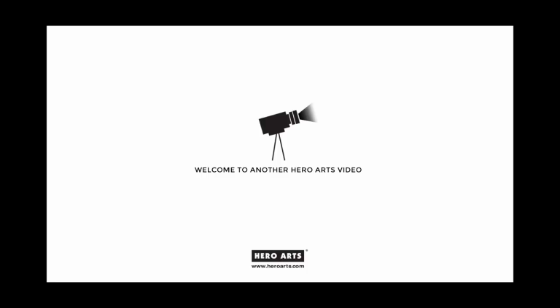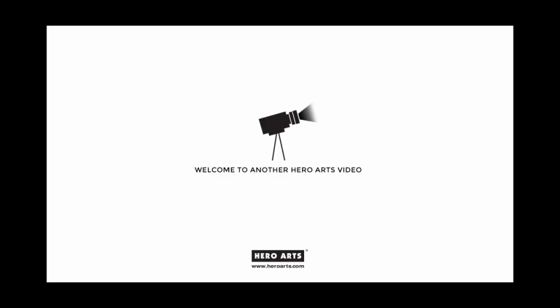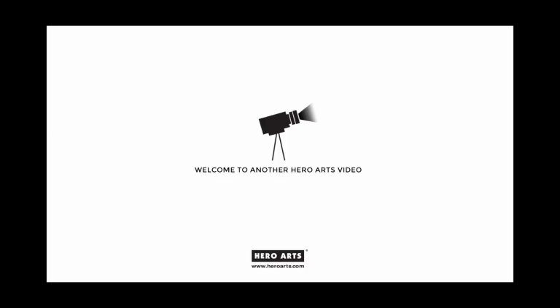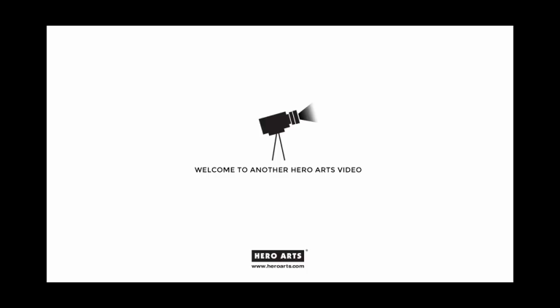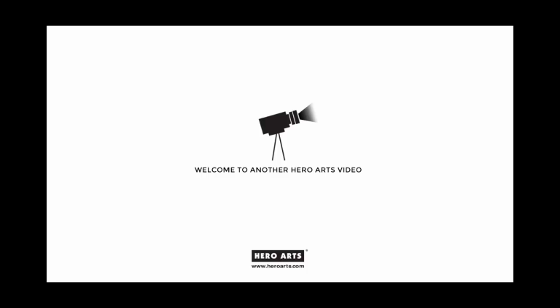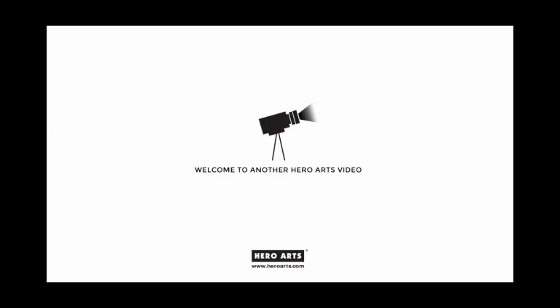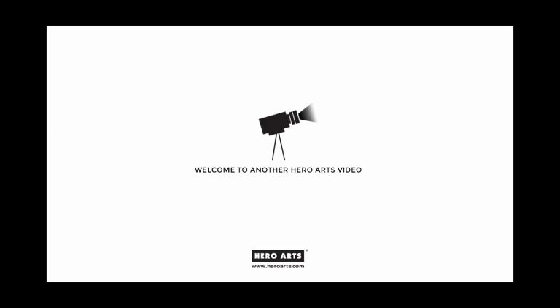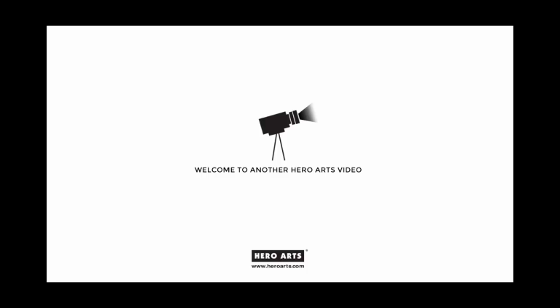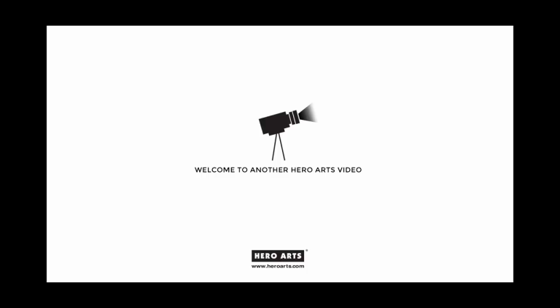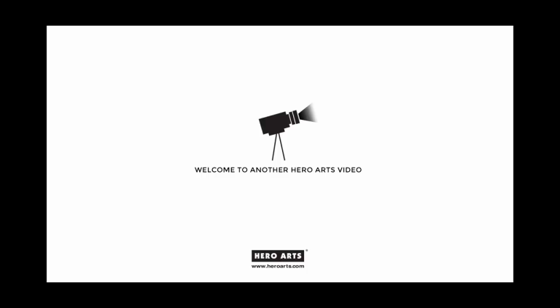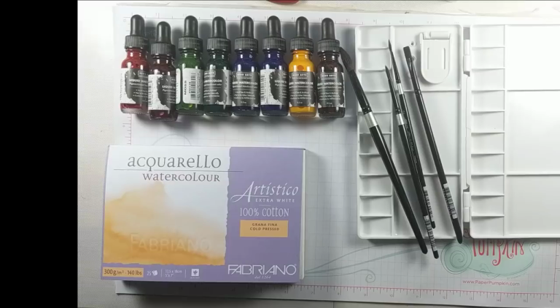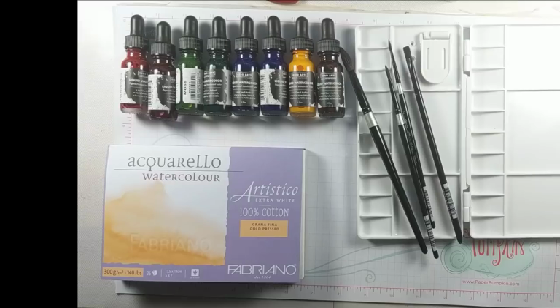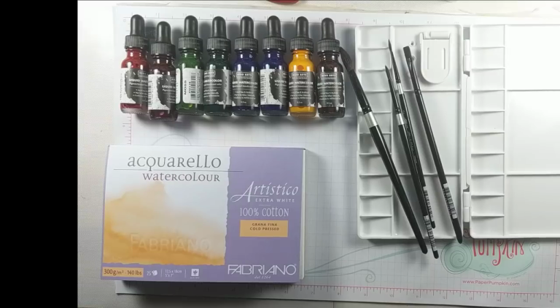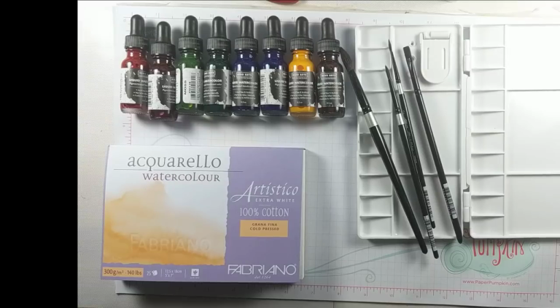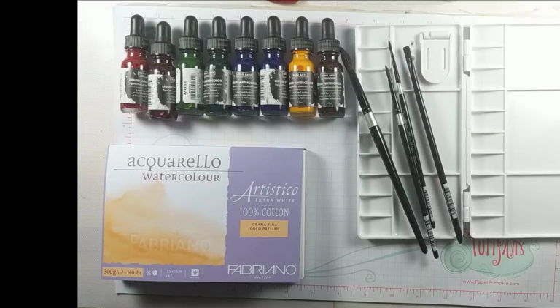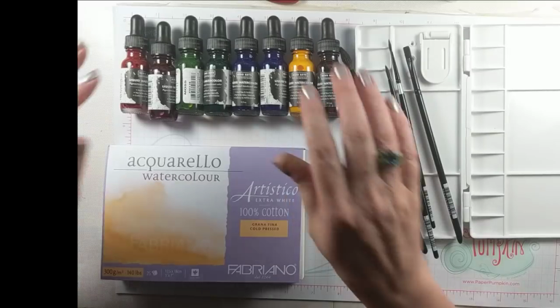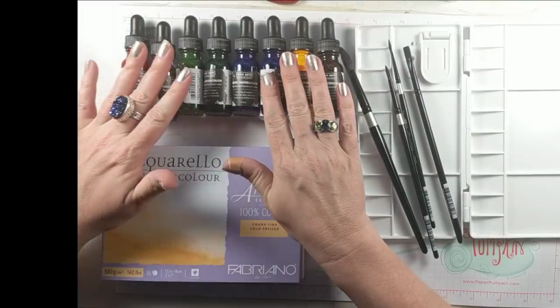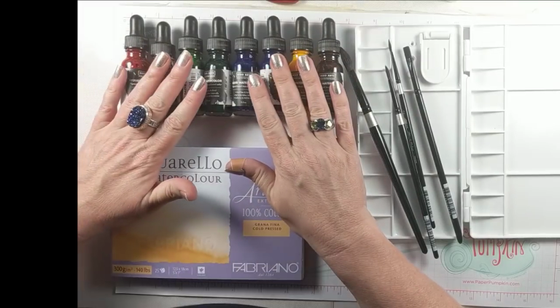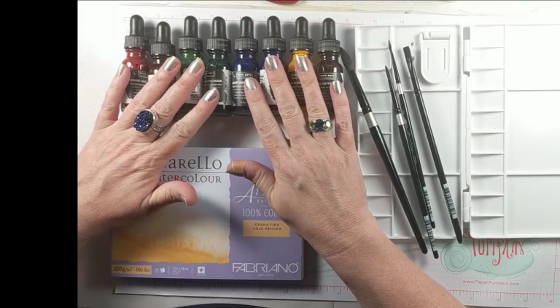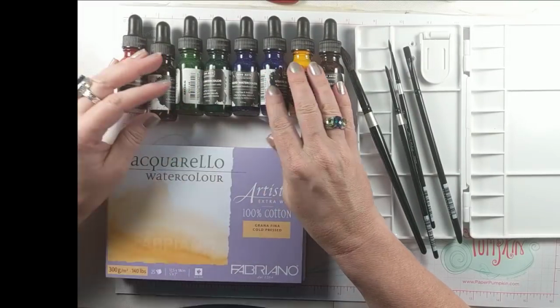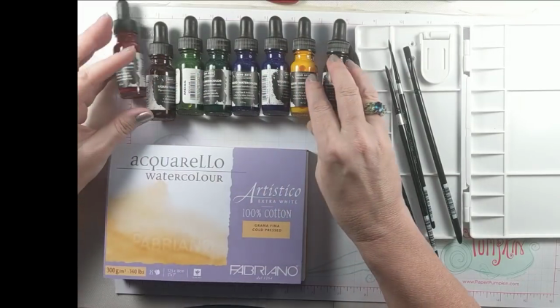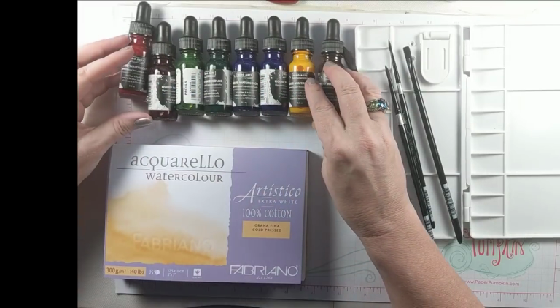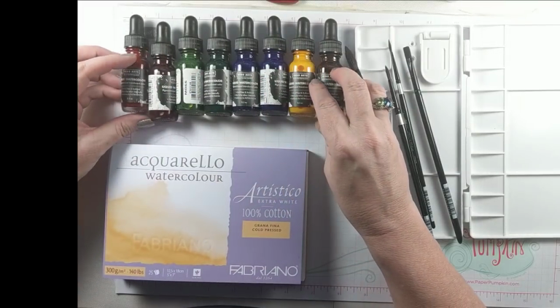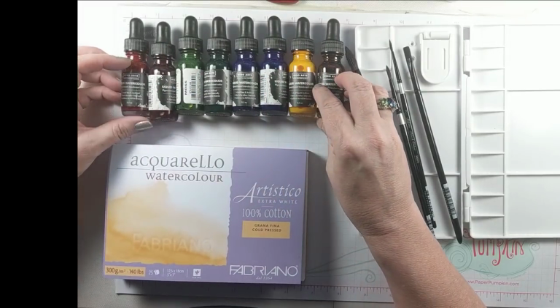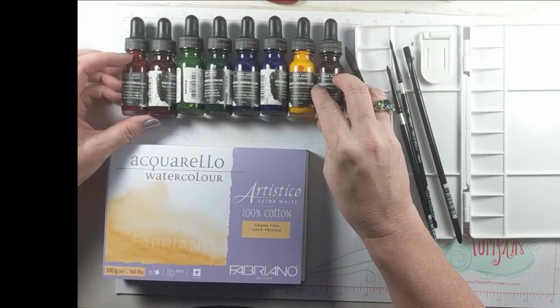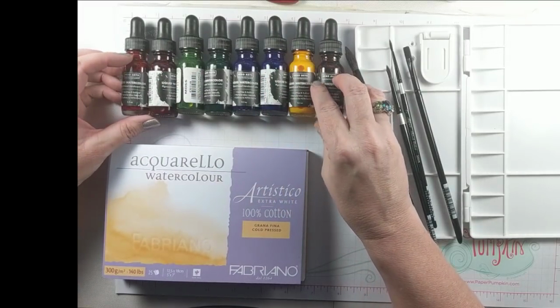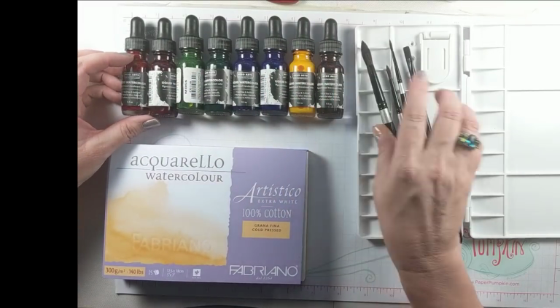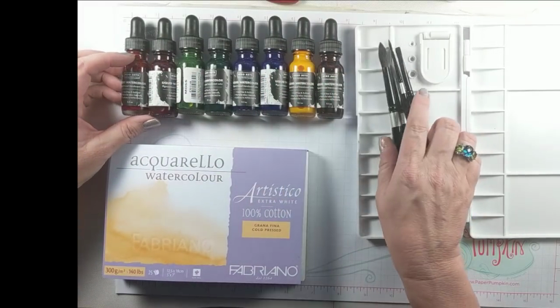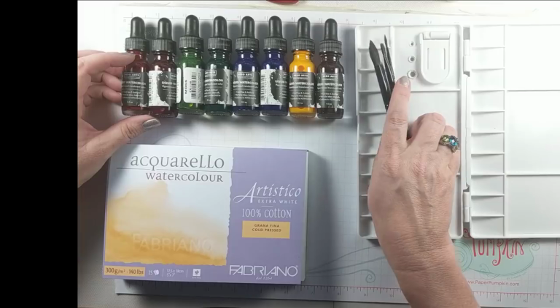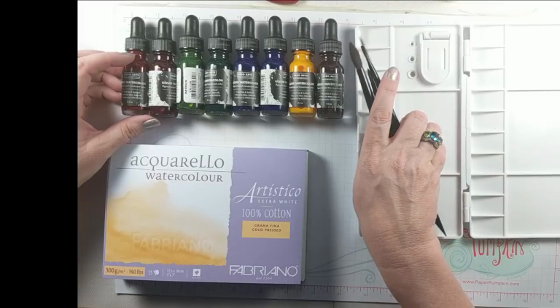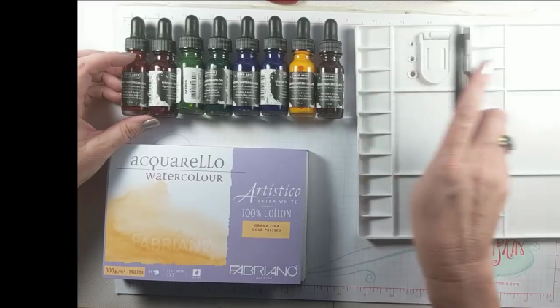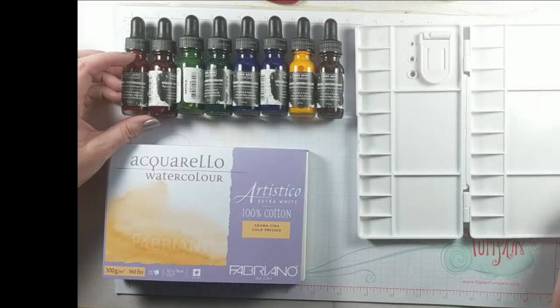Hey everybody! Welcome to another Hero Arts video. This is Lydia Fiedler and I am here to talk about the liquid watercolor.